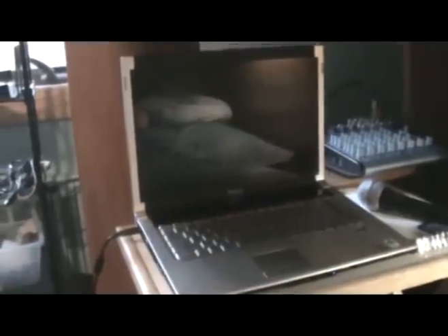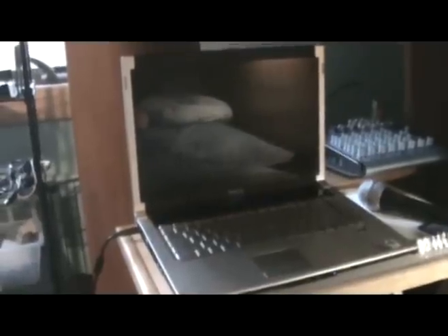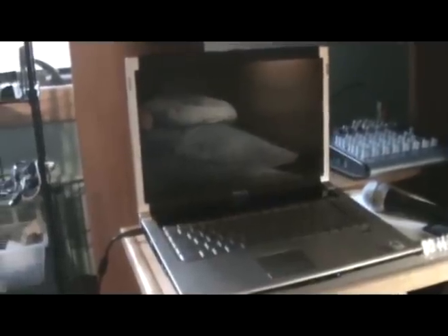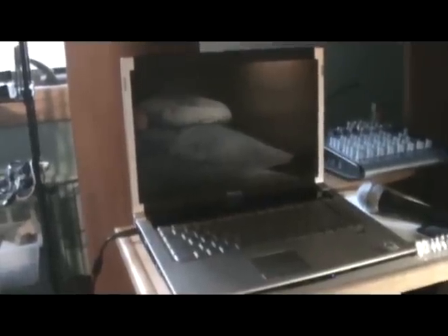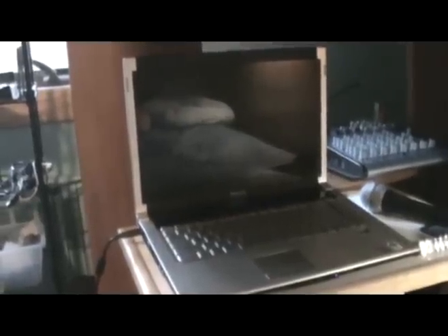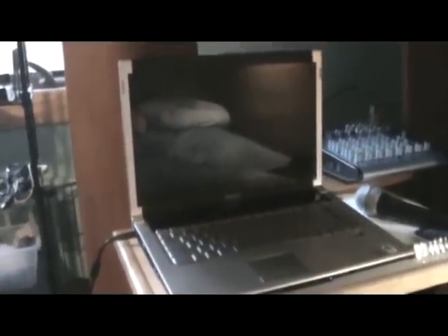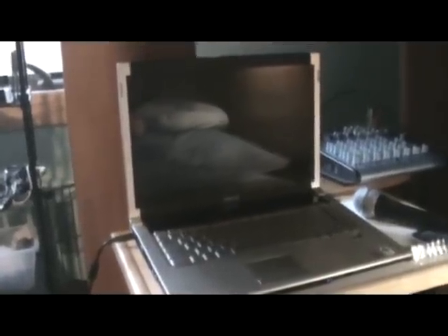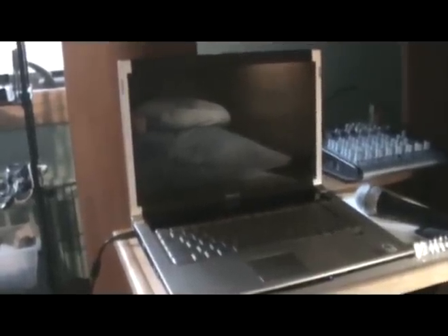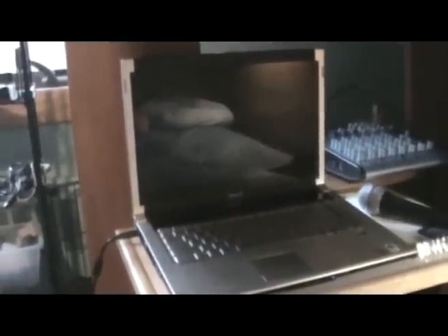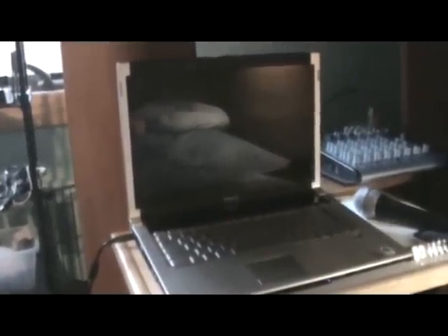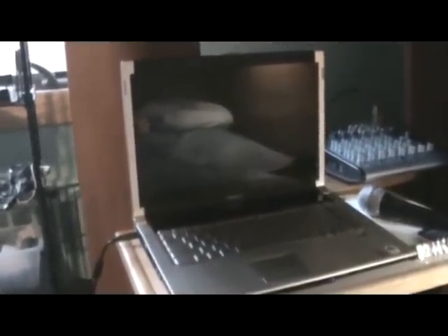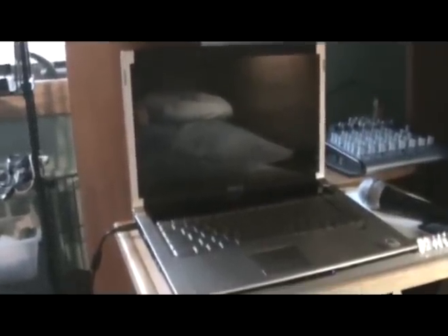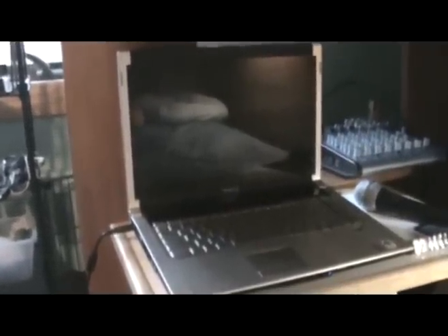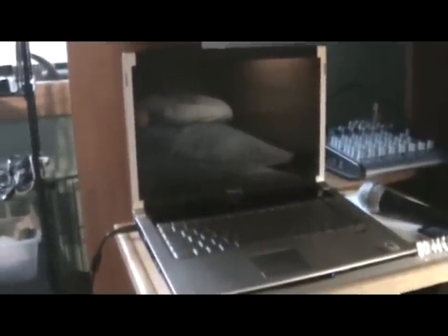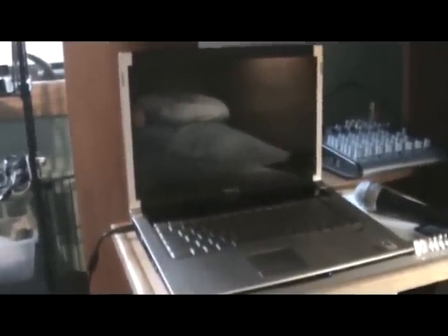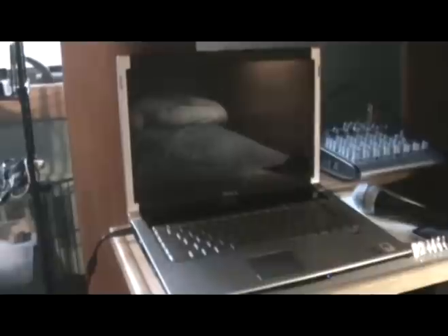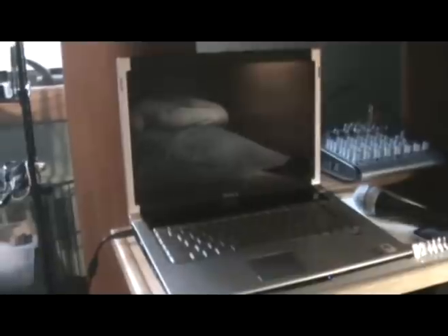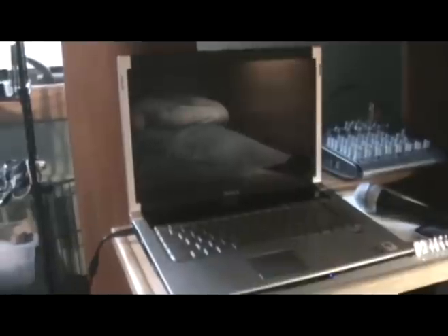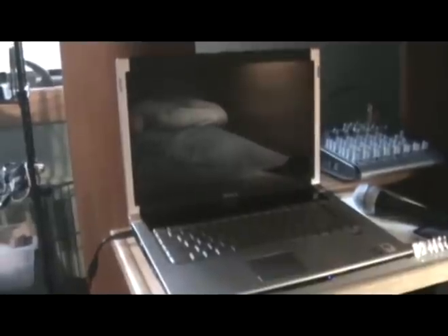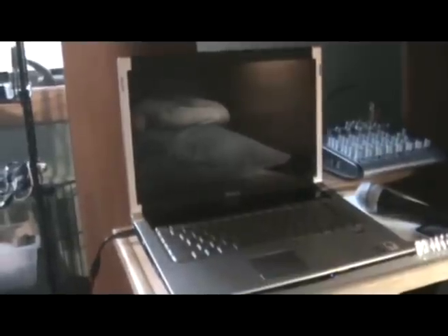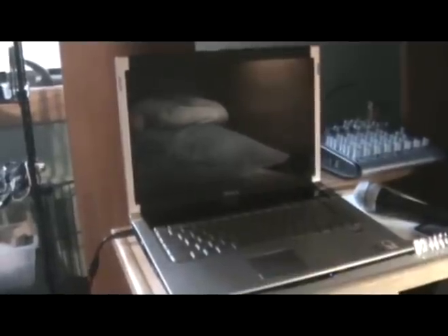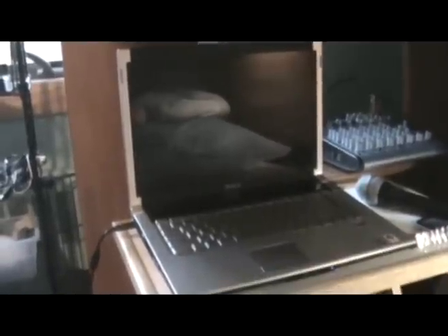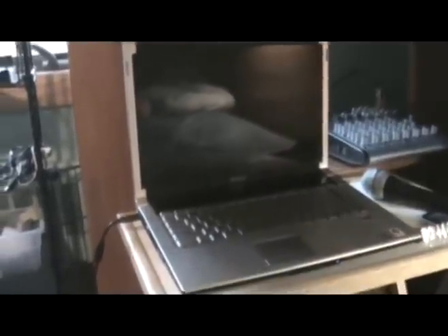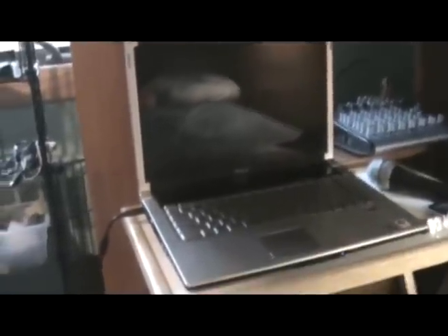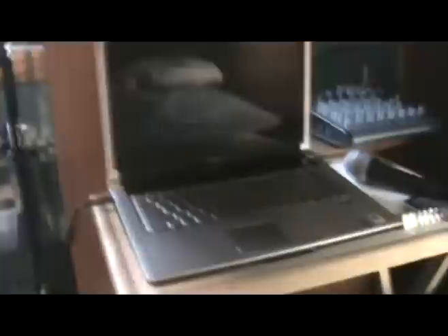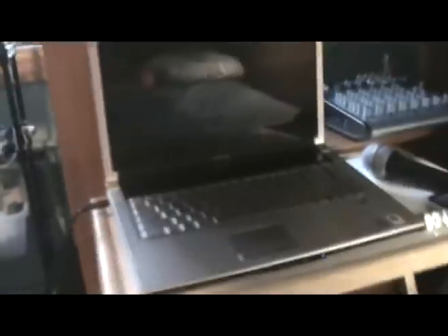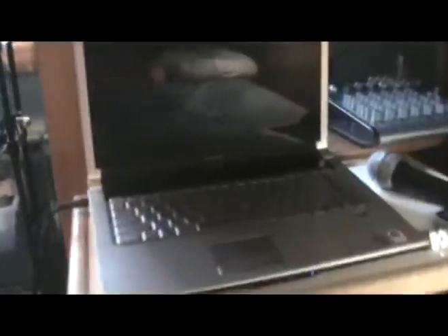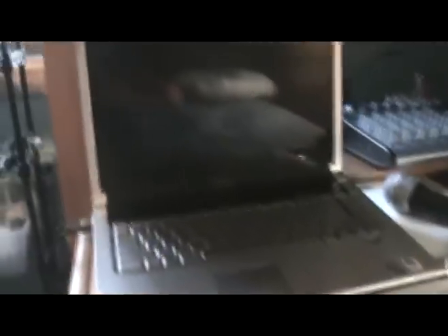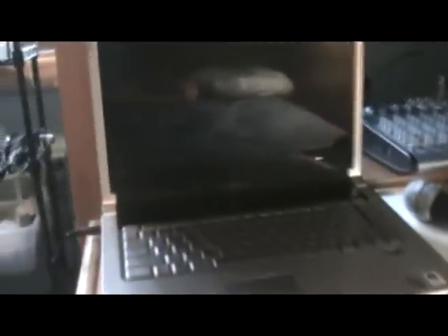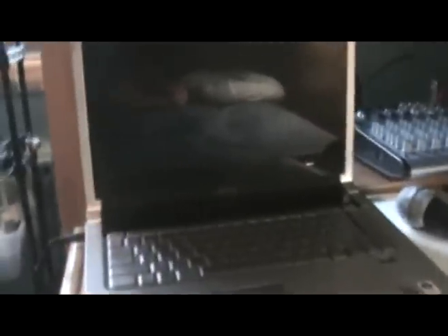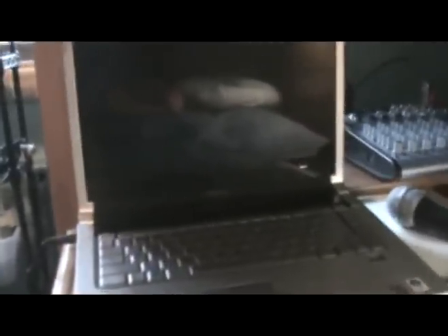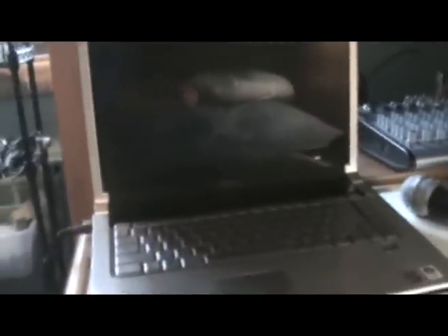Hey there YouTube, this is ShockDr1992 and I'm going to show you how to clean out the fan on a laptop. I'm using my Dell XPS M1530.